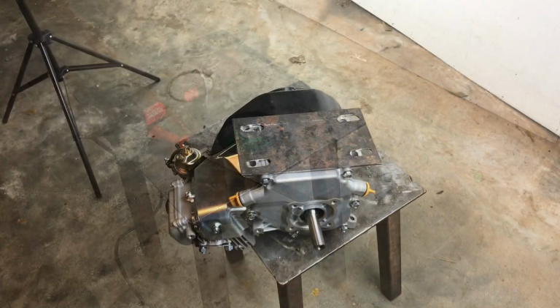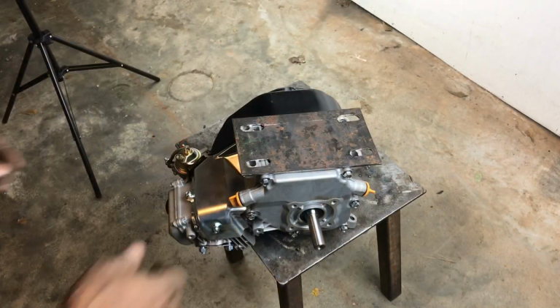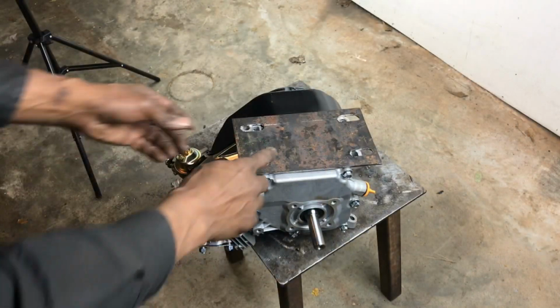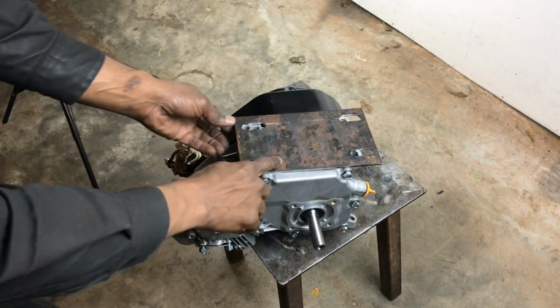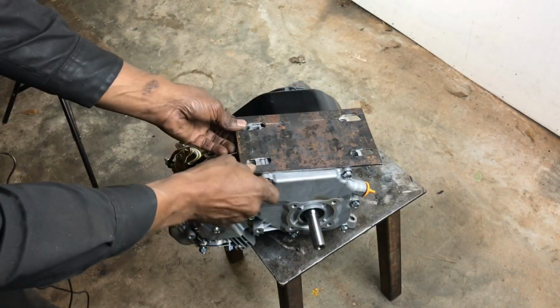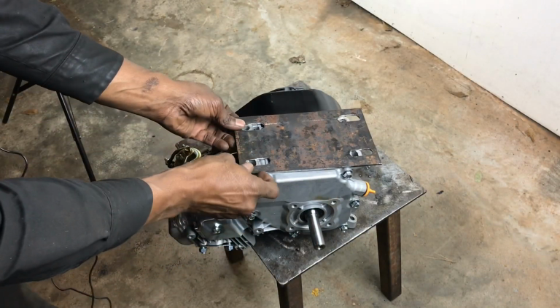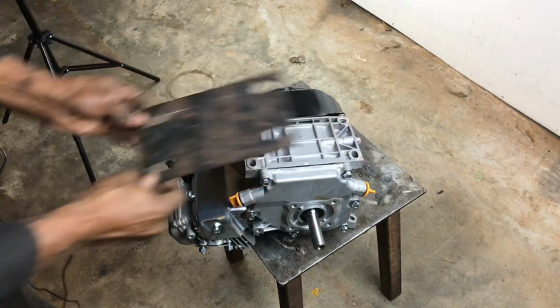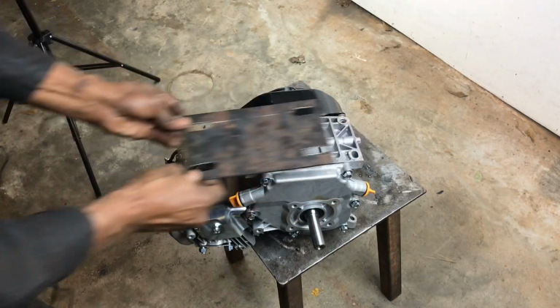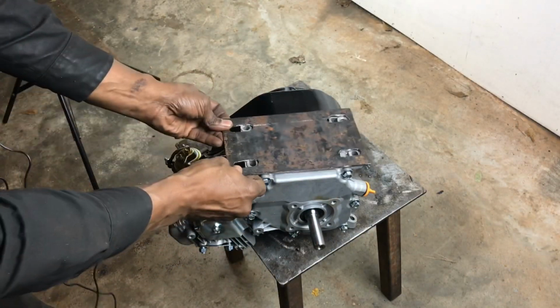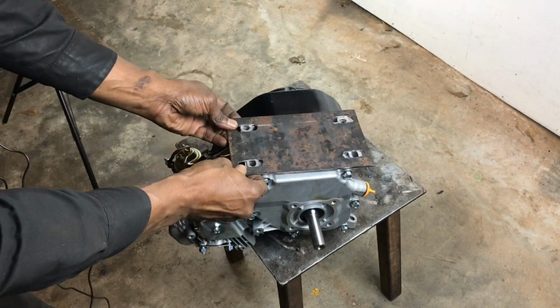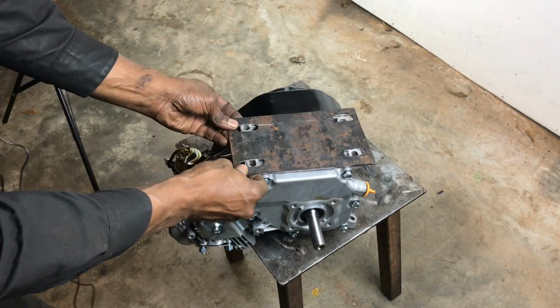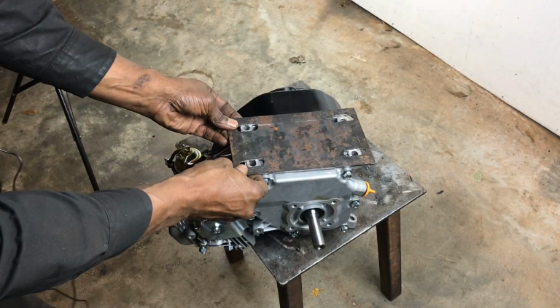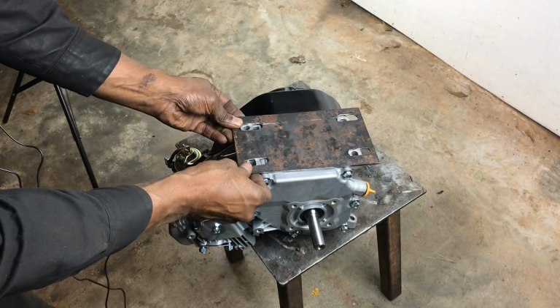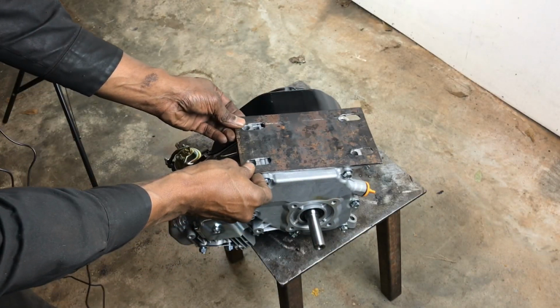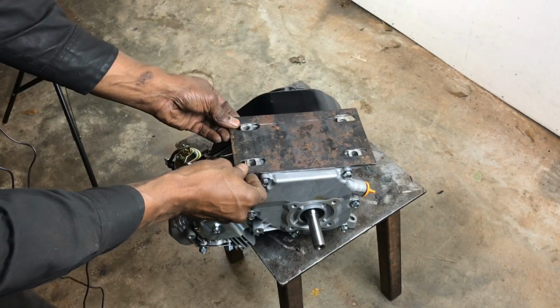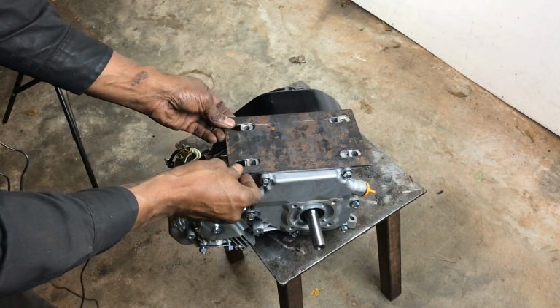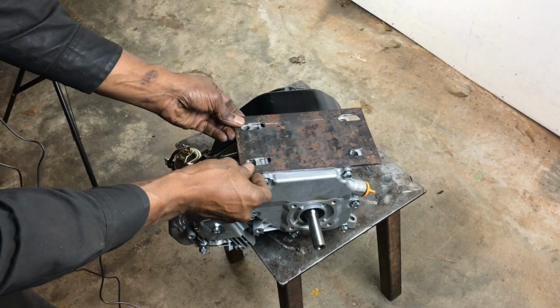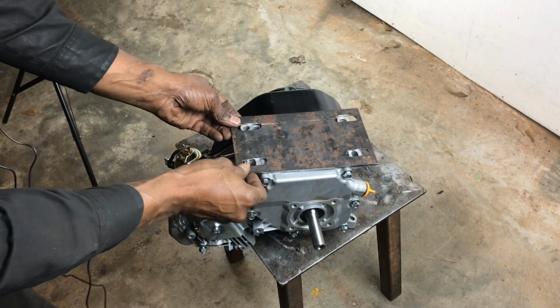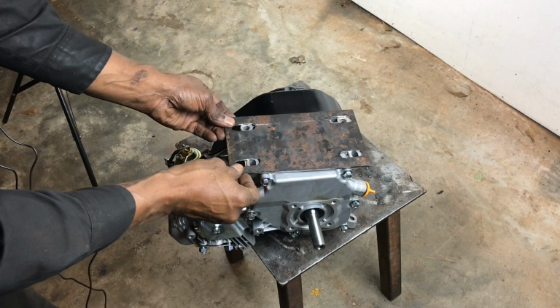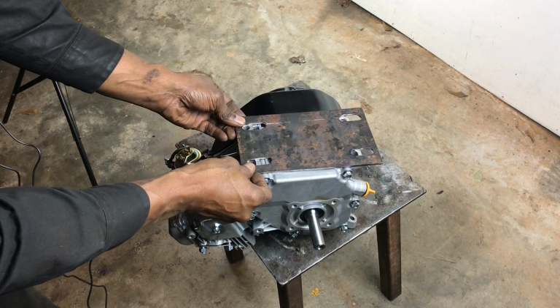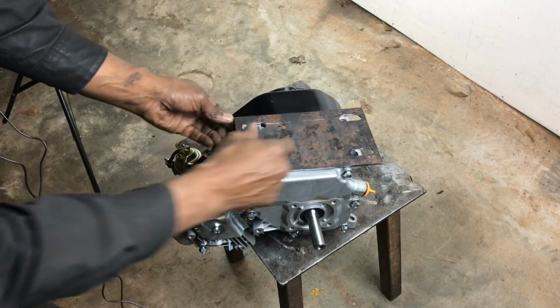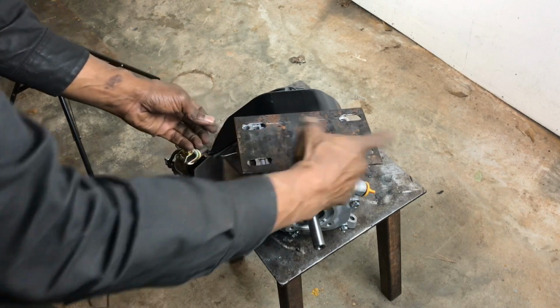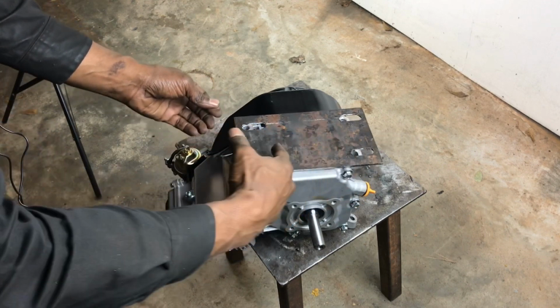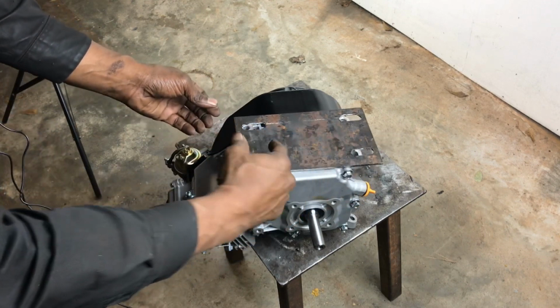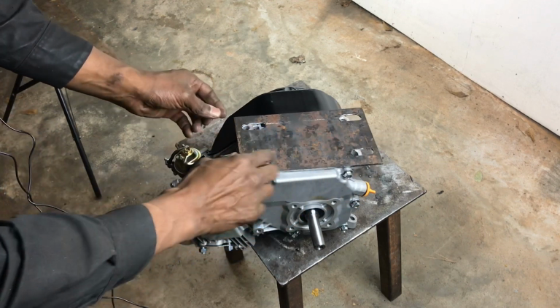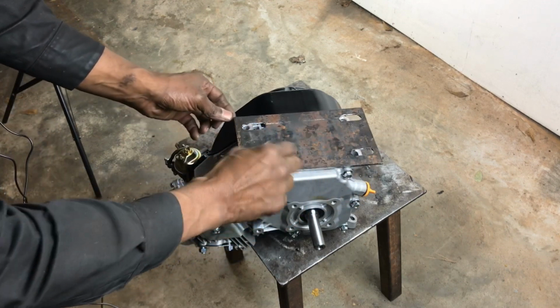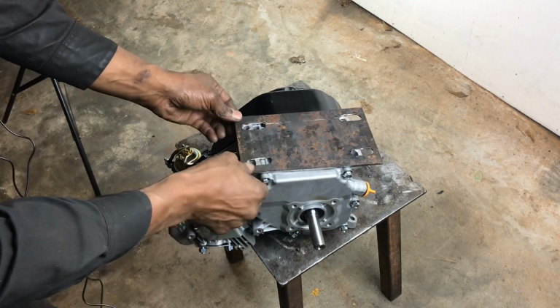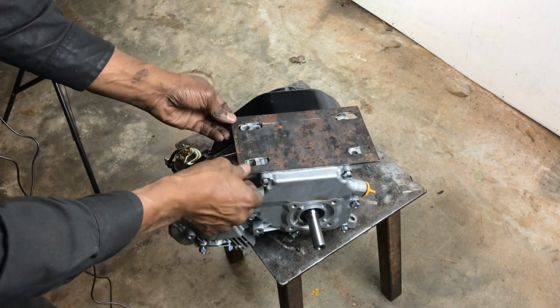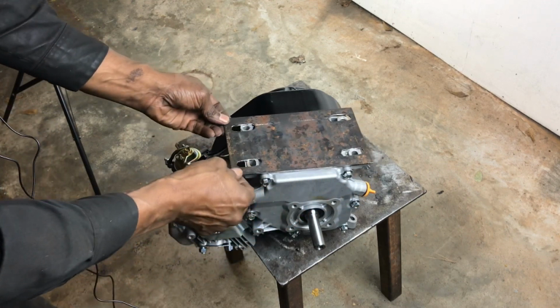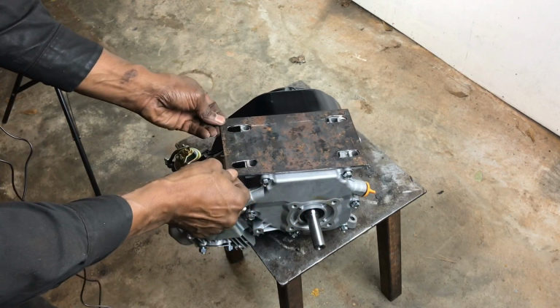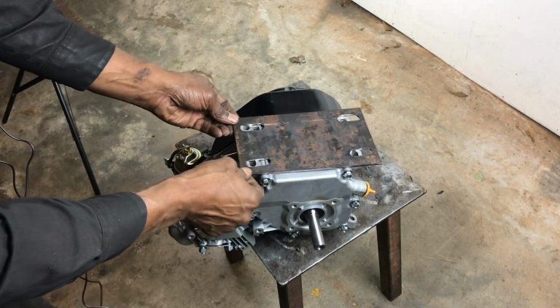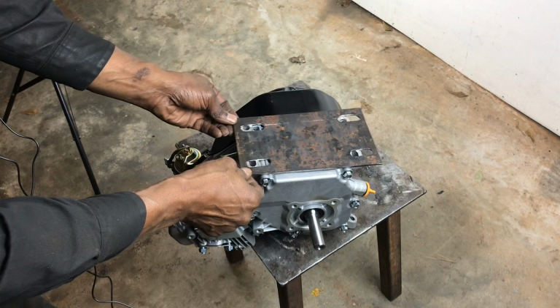Now that the engine plate is cut, you can come see if it matches up and how well it fits. You can see that I'll have the ability to slide this back and forth to get tension on the chain with these slots.